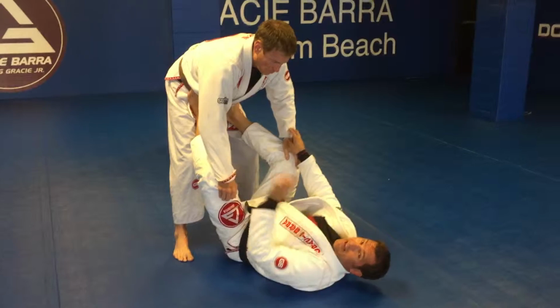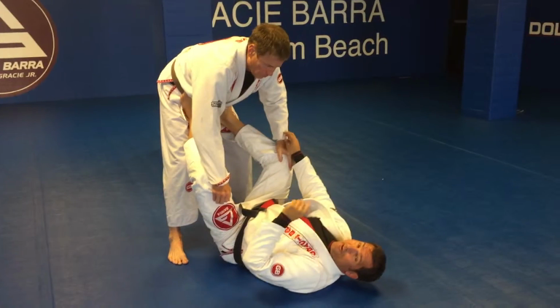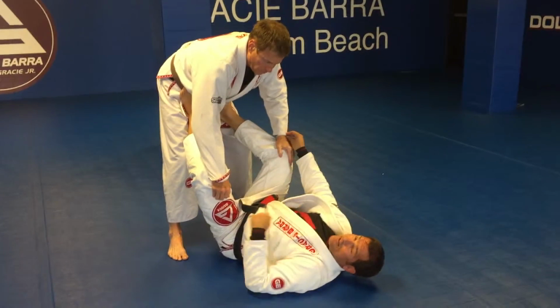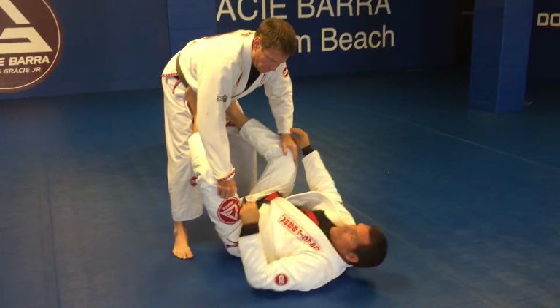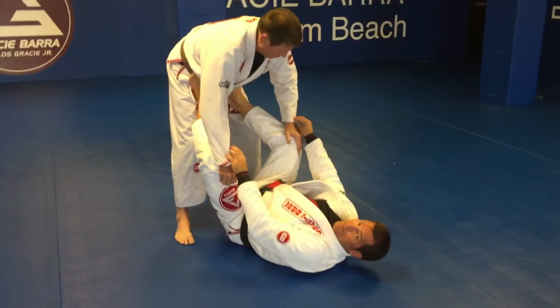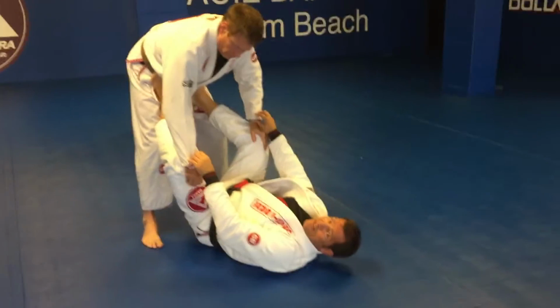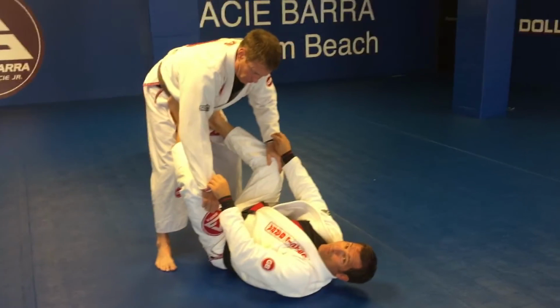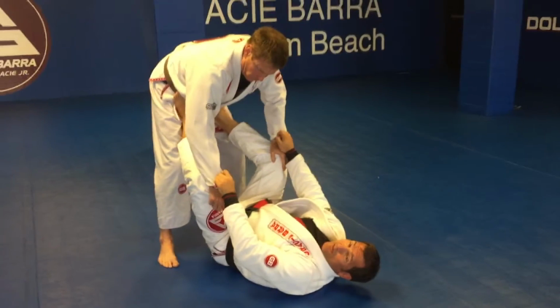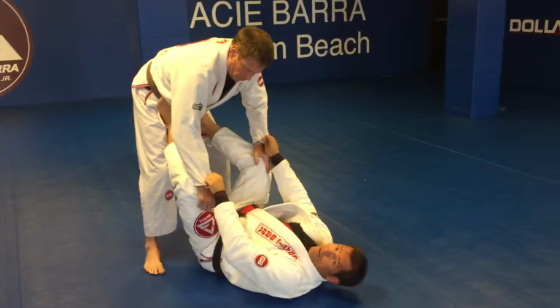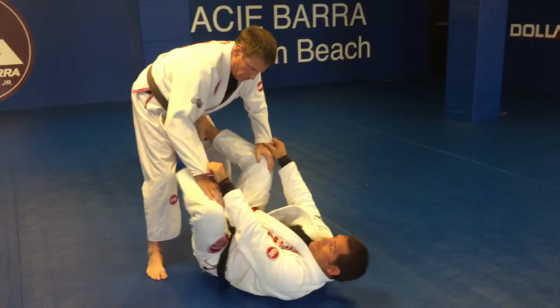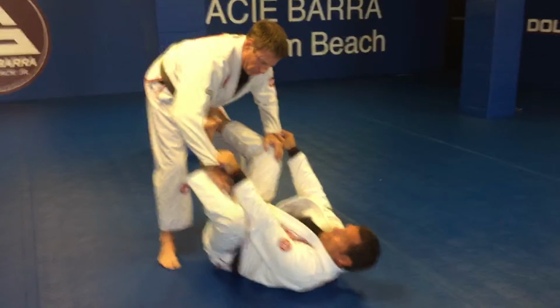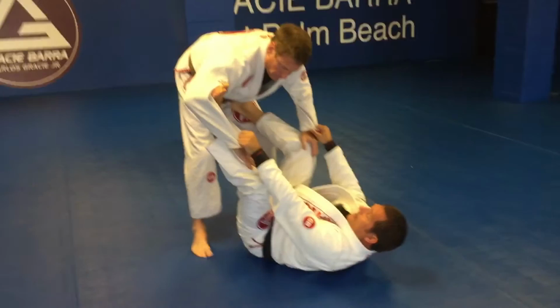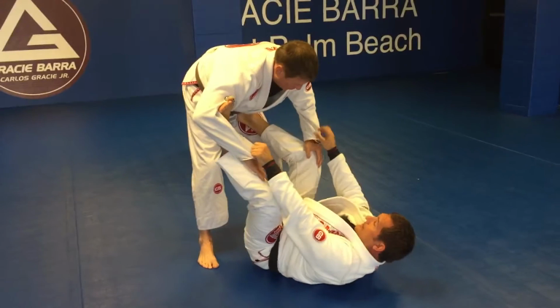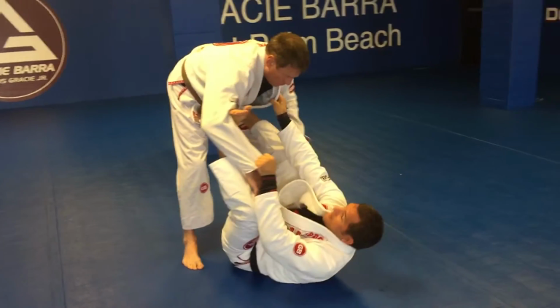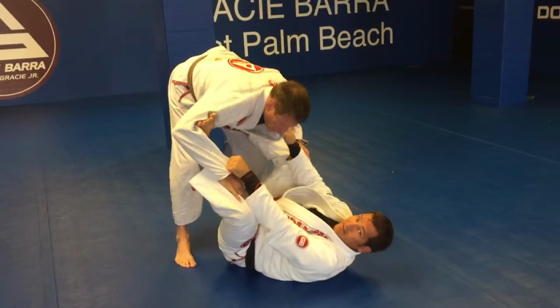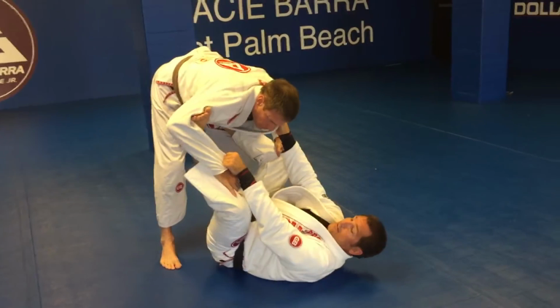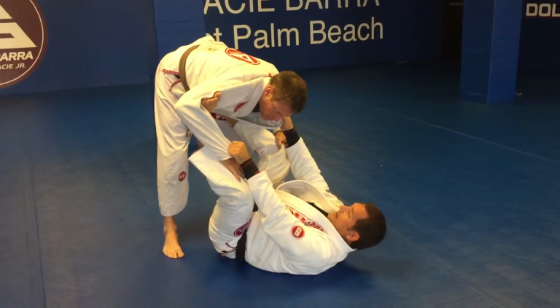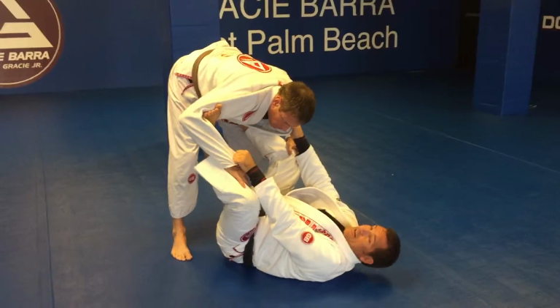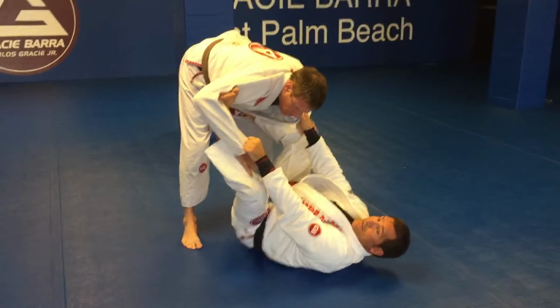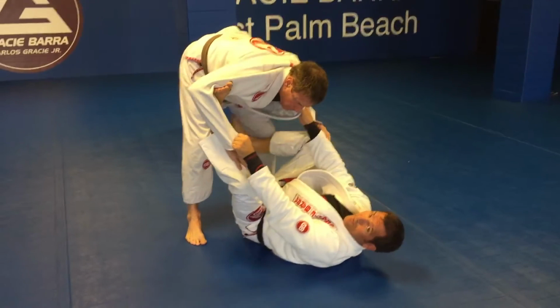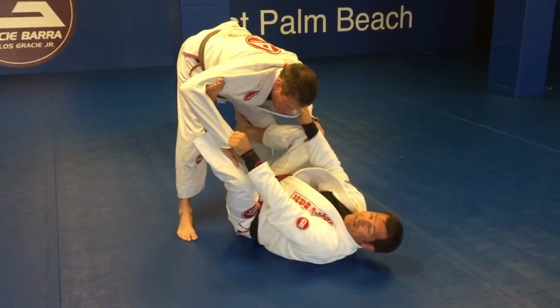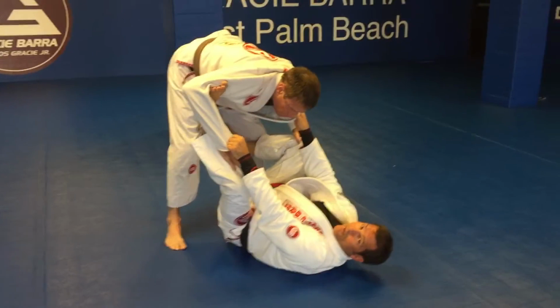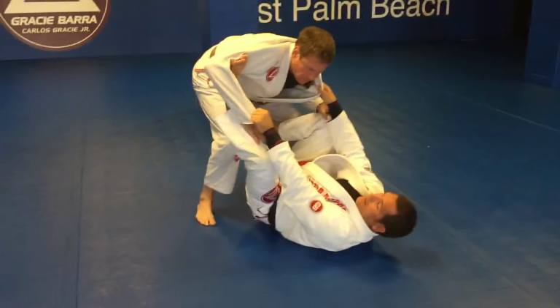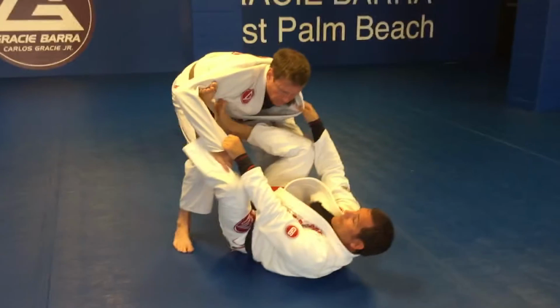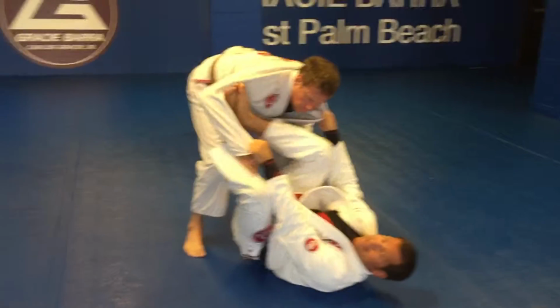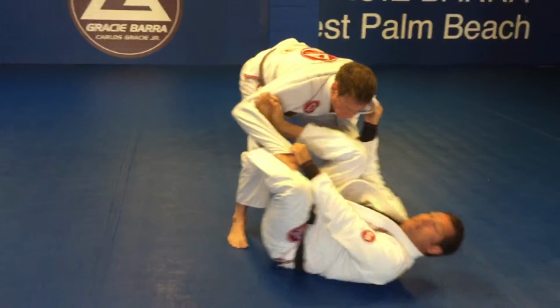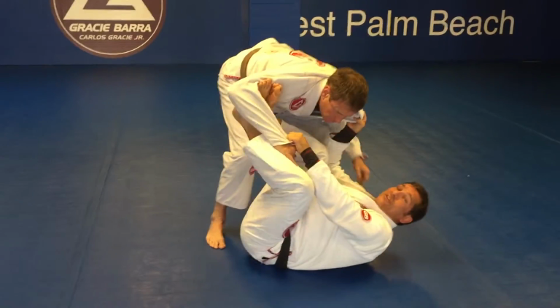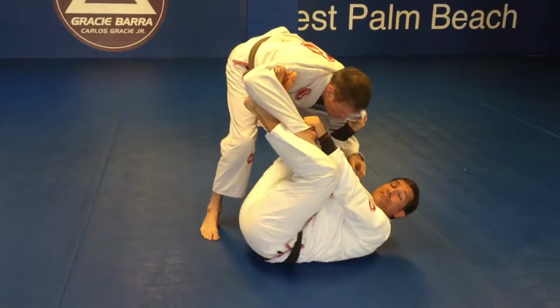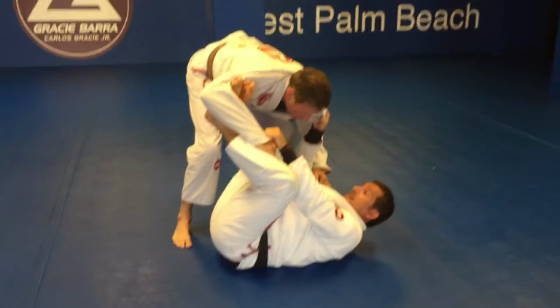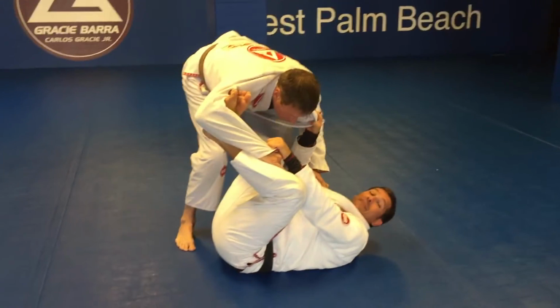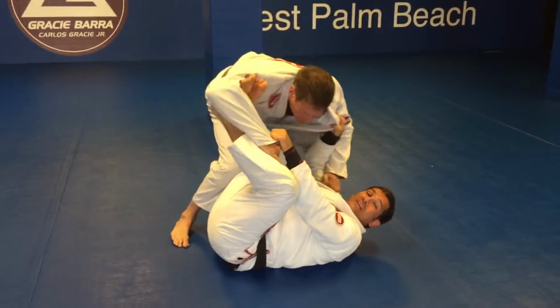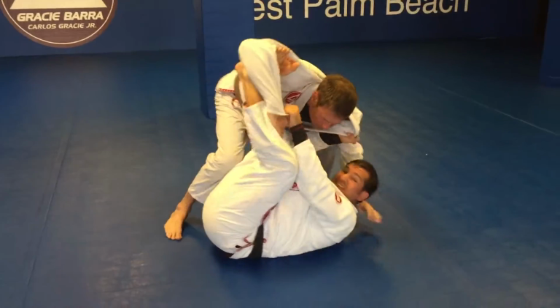A third option from this position, the homo or alpha position, where I'm here and I'm here. I tried to get him to come forward, he doesn't come forward. I come to the biceps, I start to turn, and he drops his weight on me here.